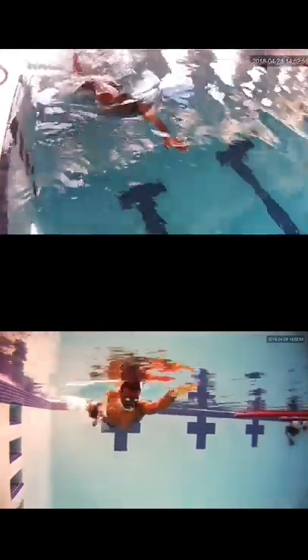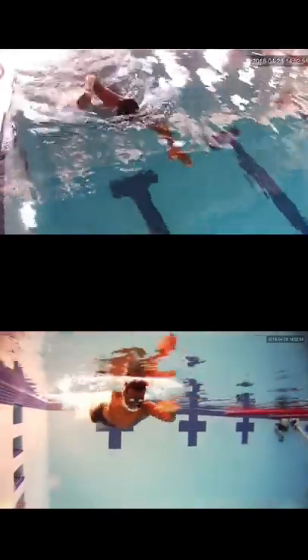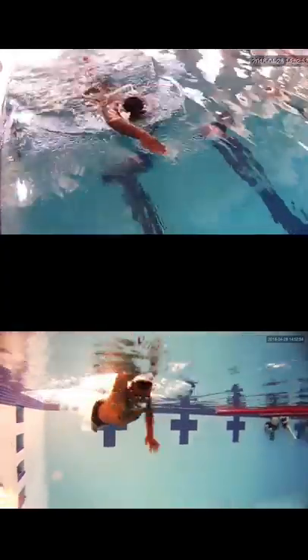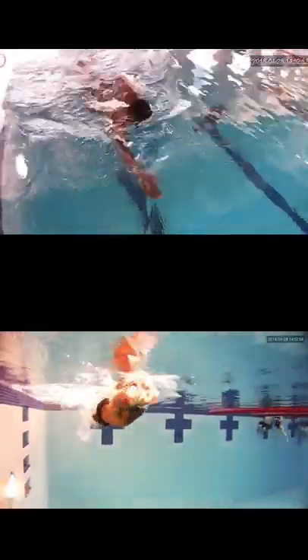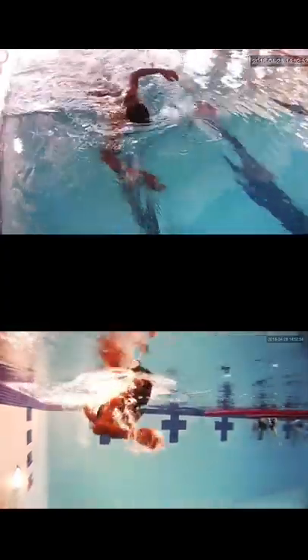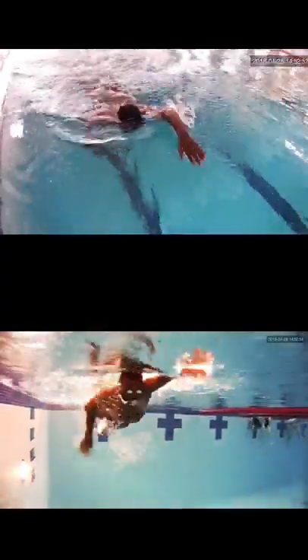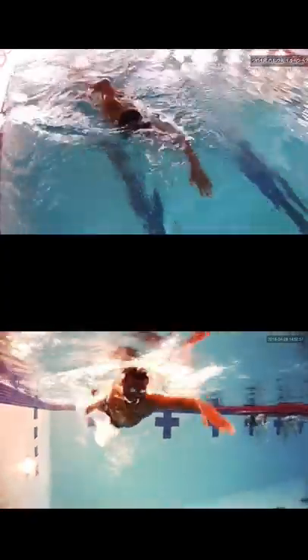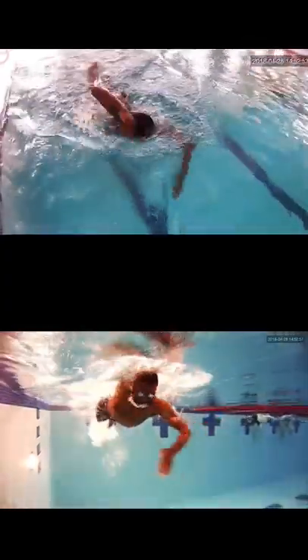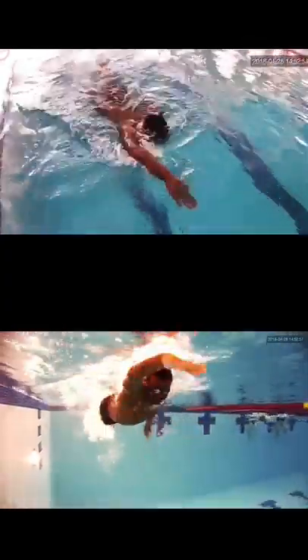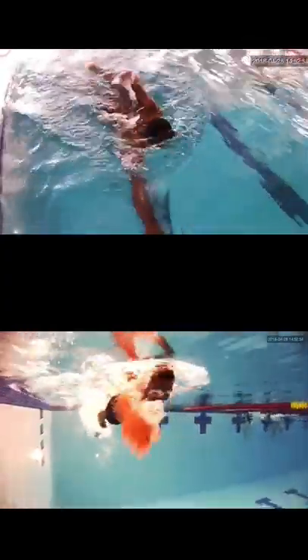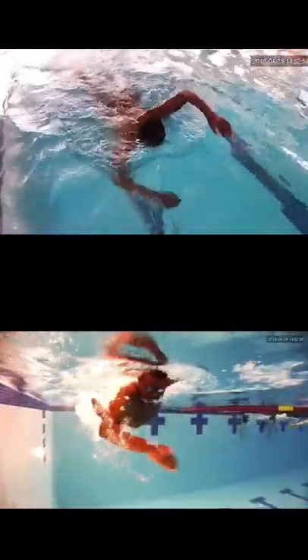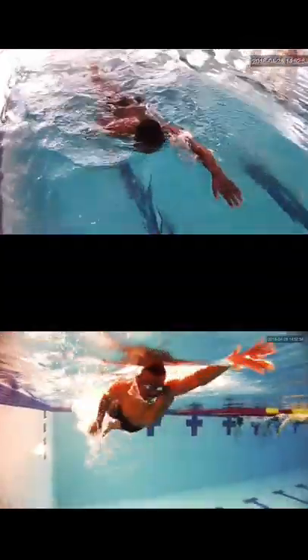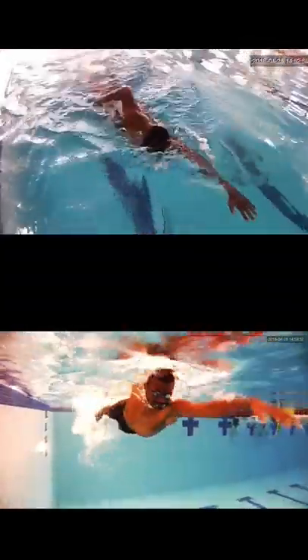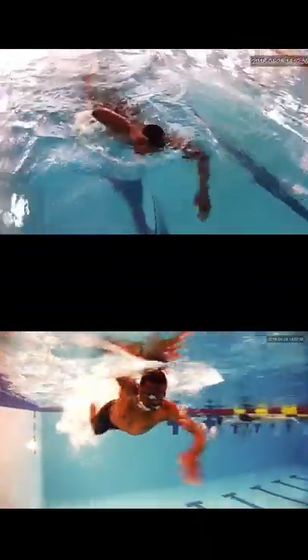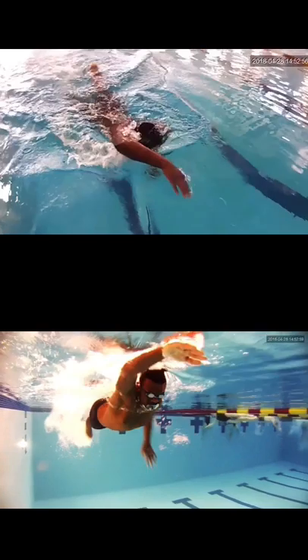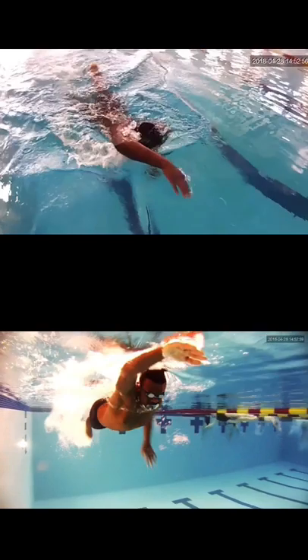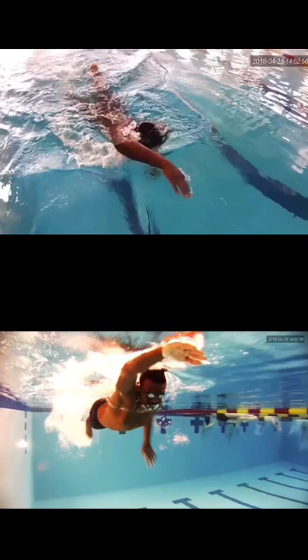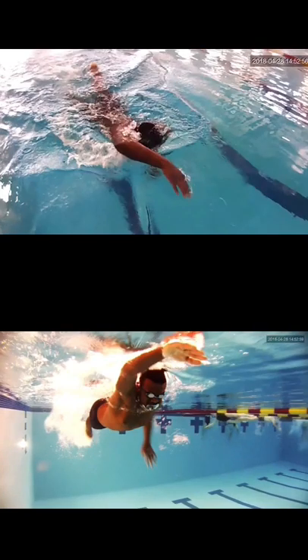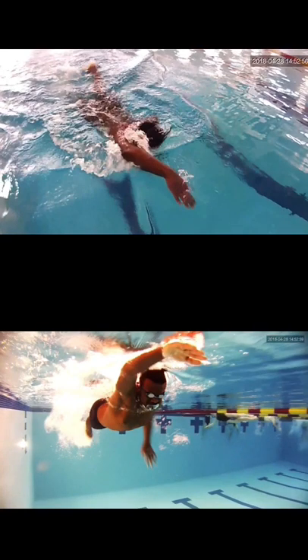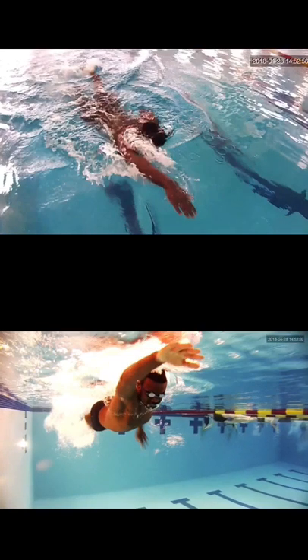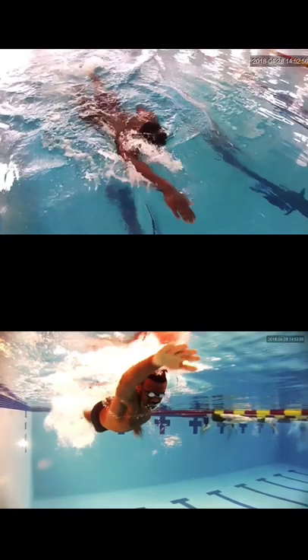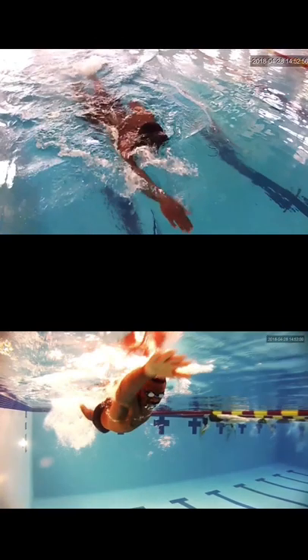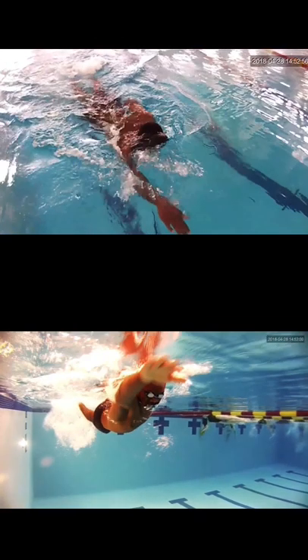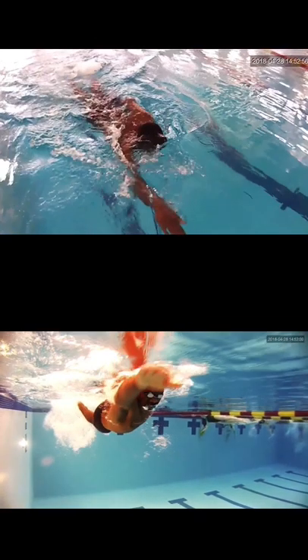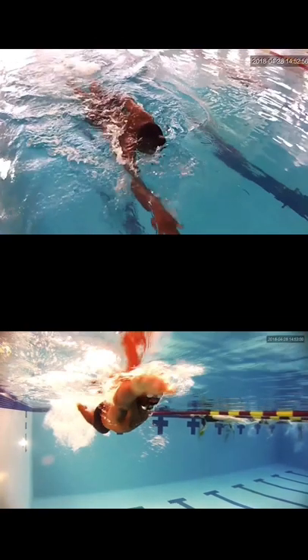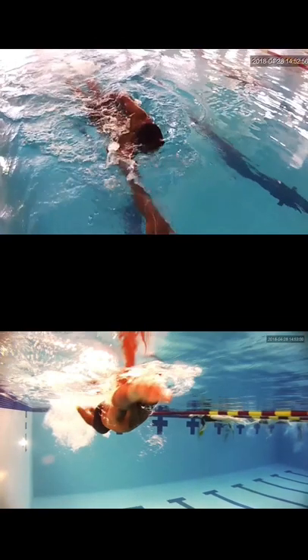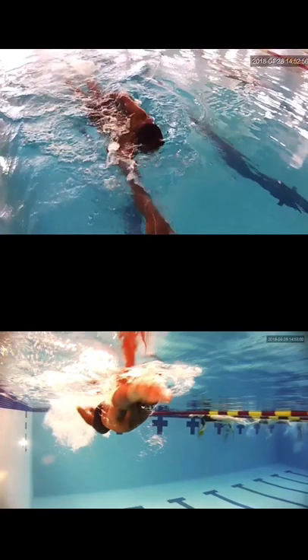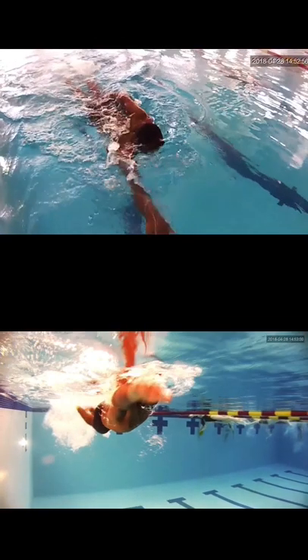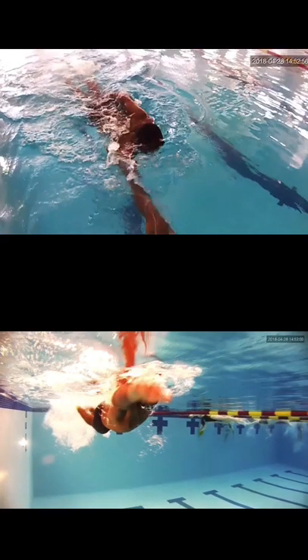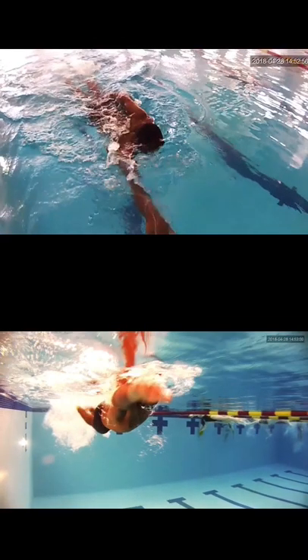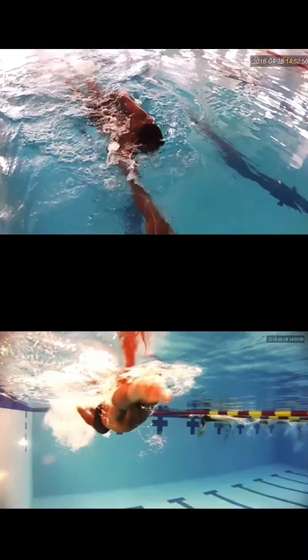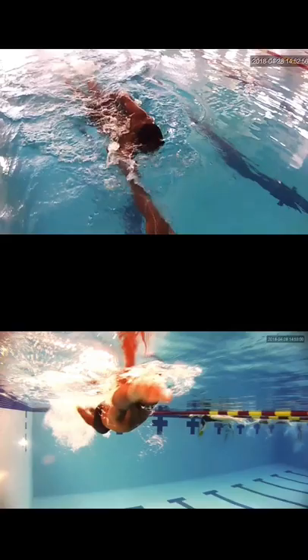The very first thing I want to mention is the head position. Your head is up a little bit too high — you're looking forward slightly, which causes your hips to drop. You'll see a better view at the end of this length.